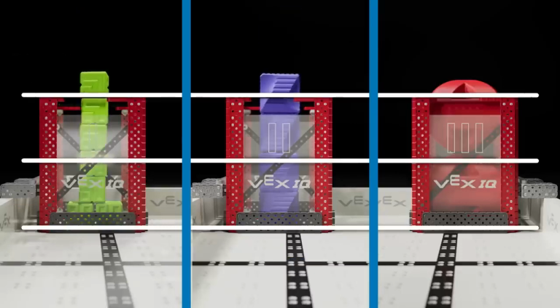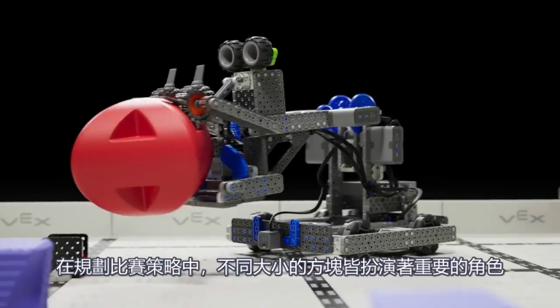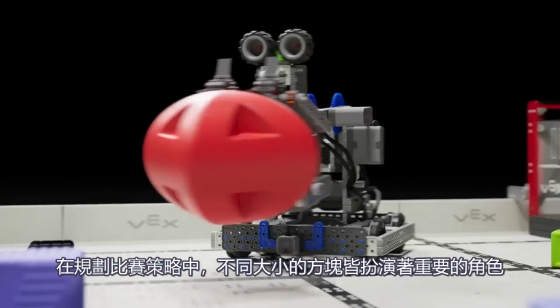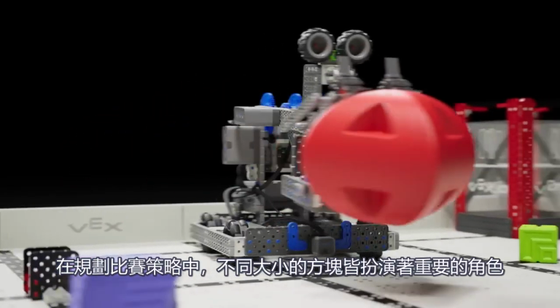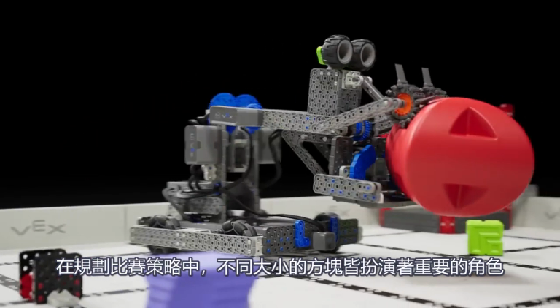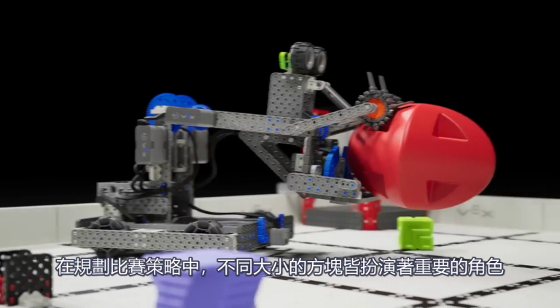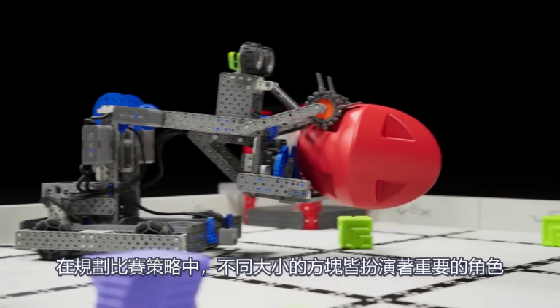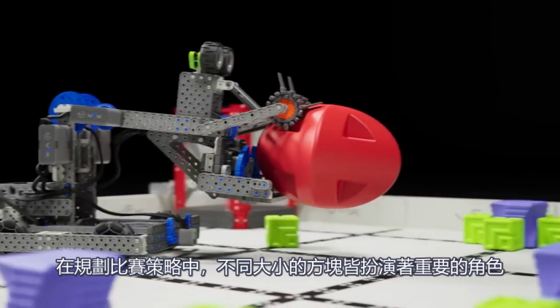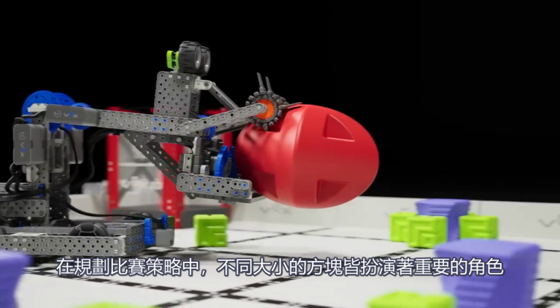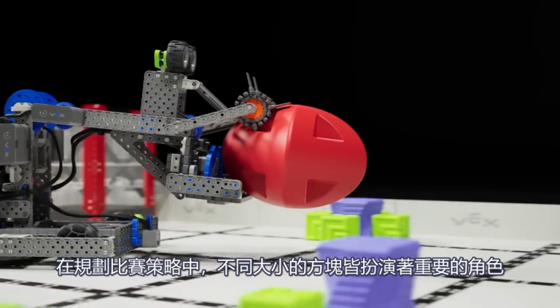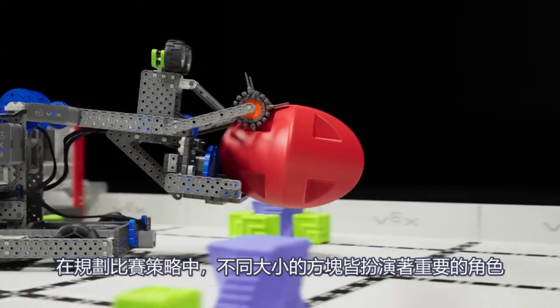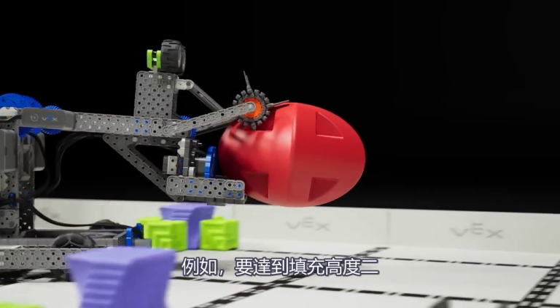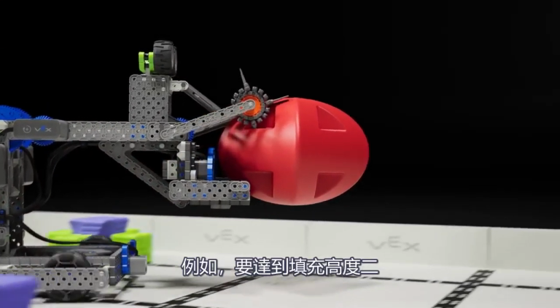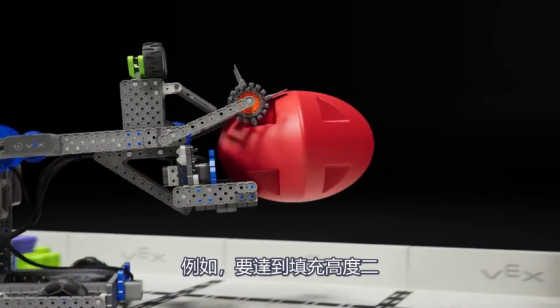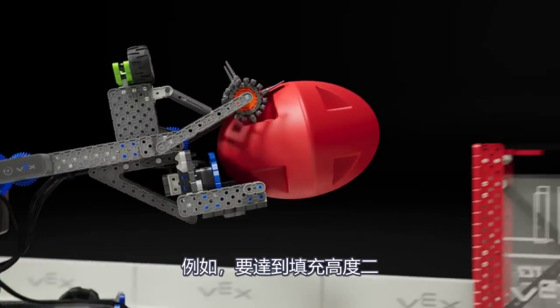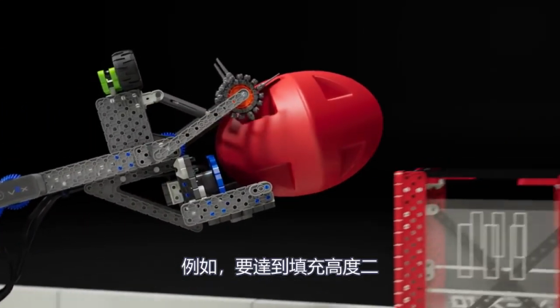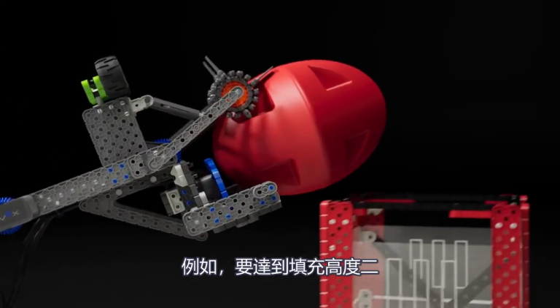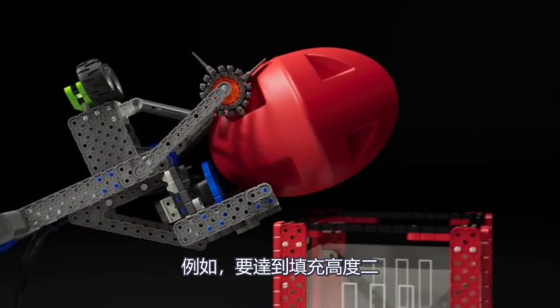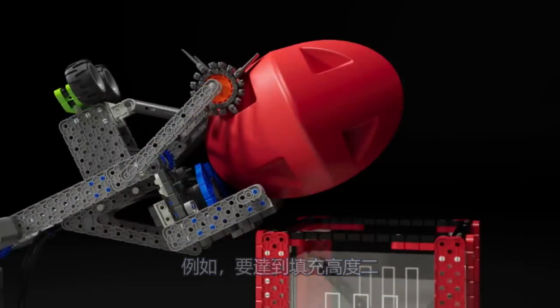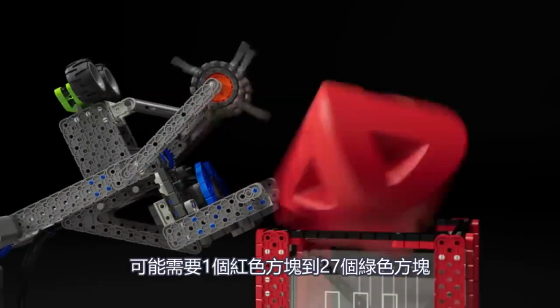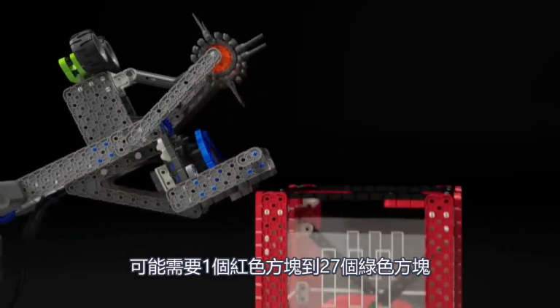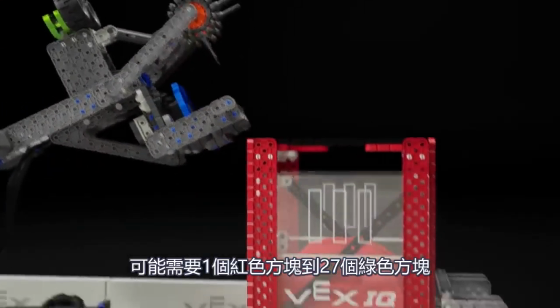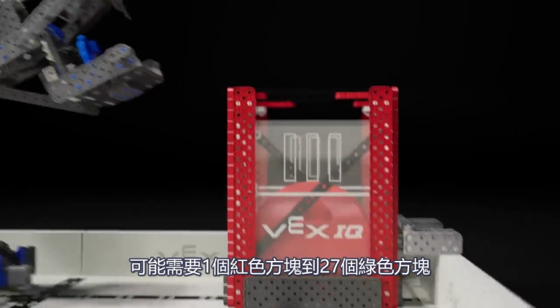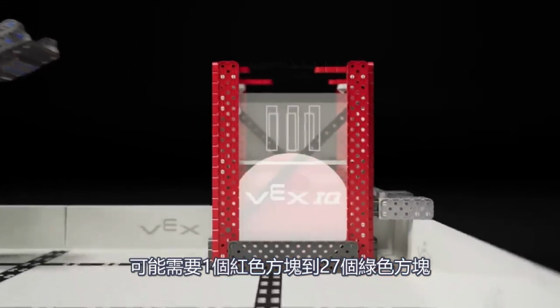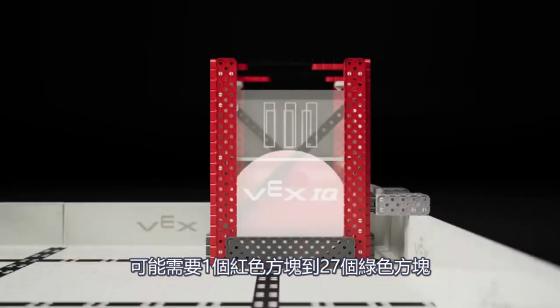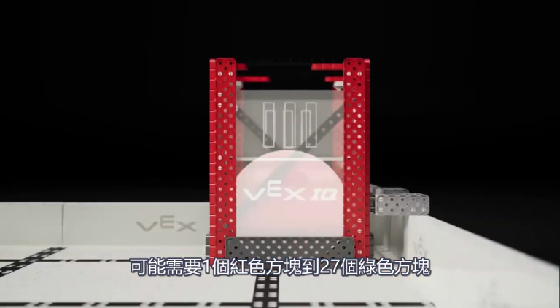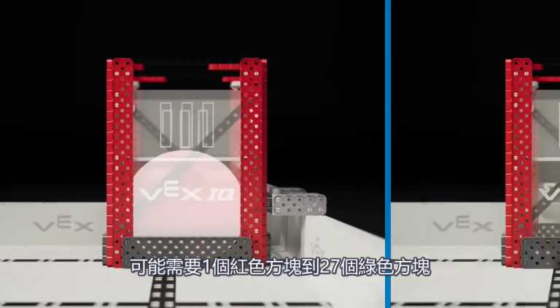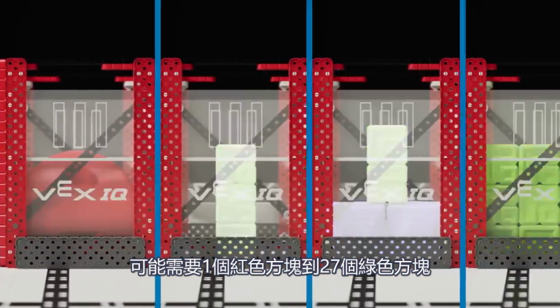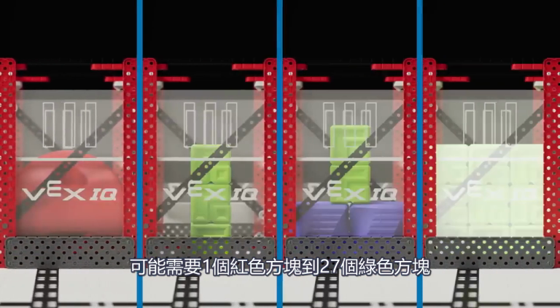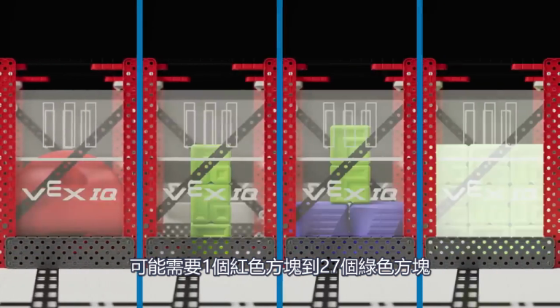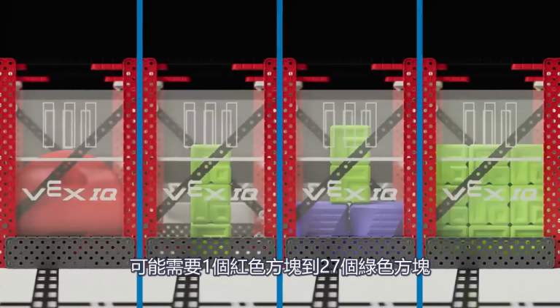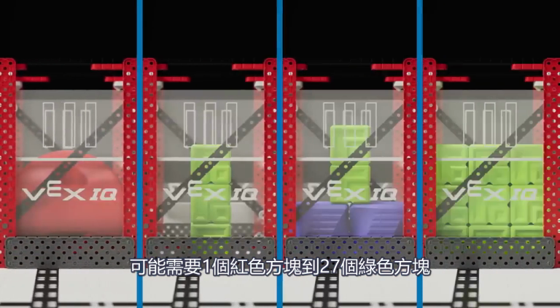The differently sized blocks play a key role in planning match strategy. For example, to reach fill level two, it can take anywhere from one red block to 27 green blocks.